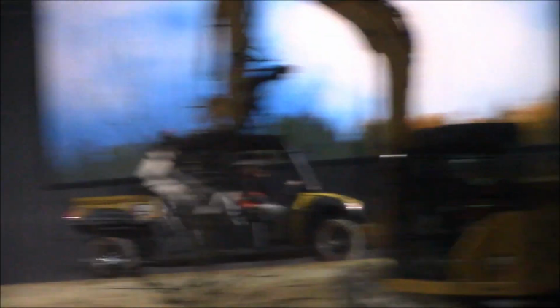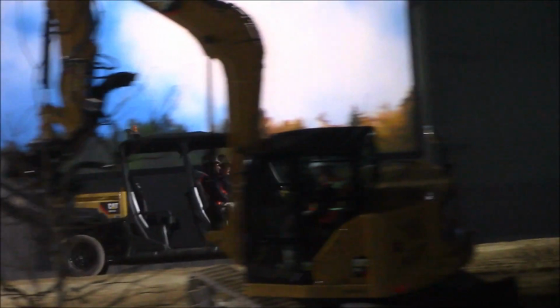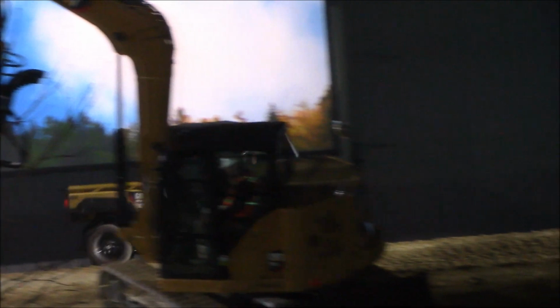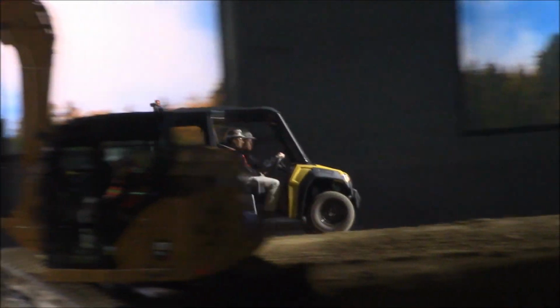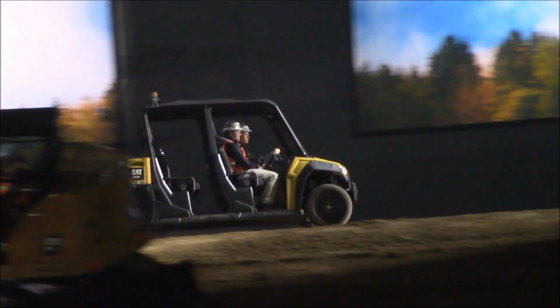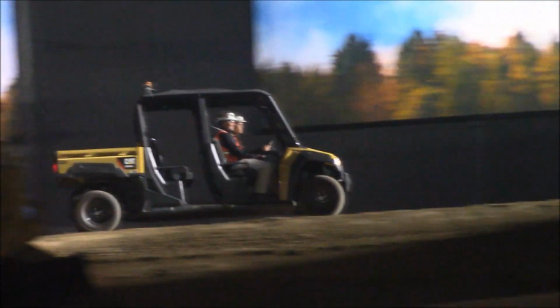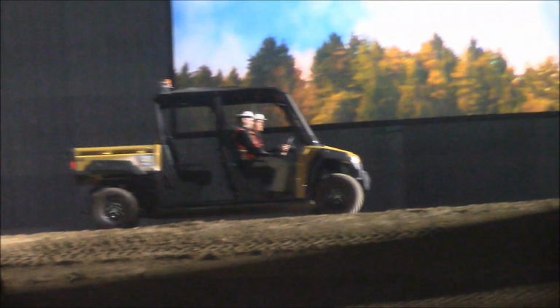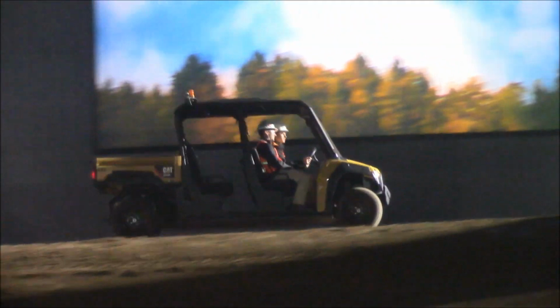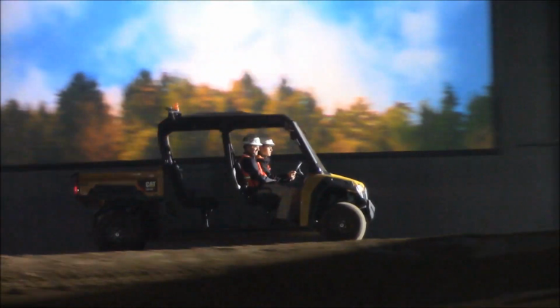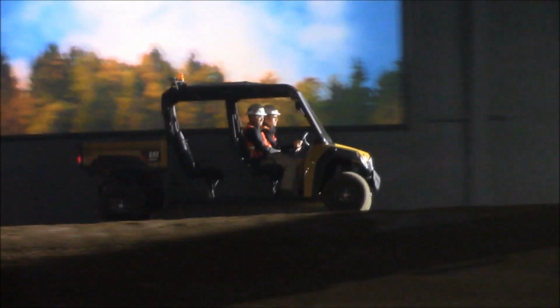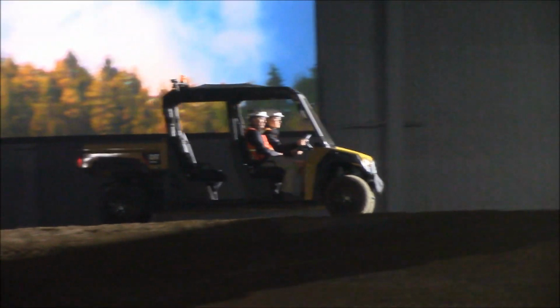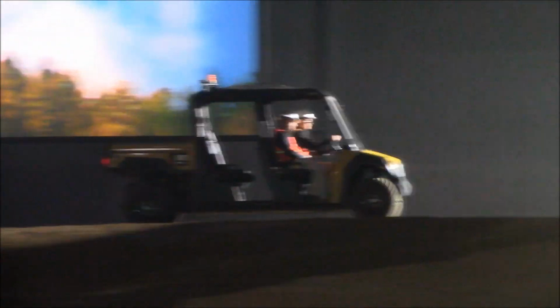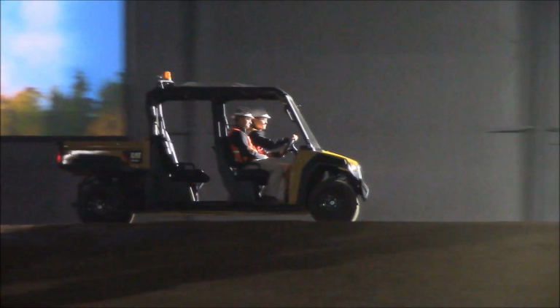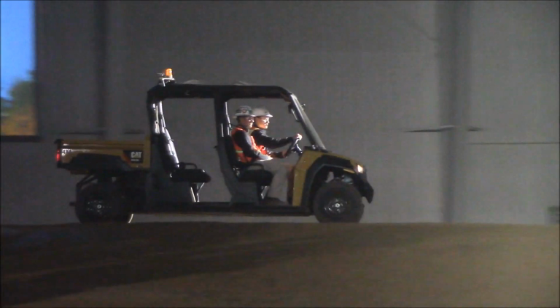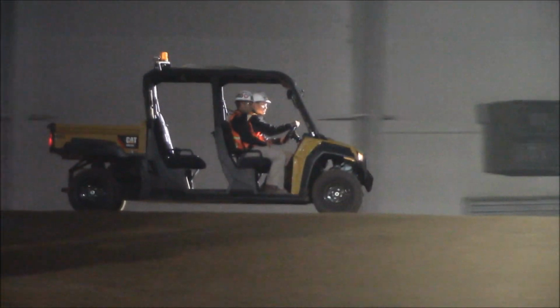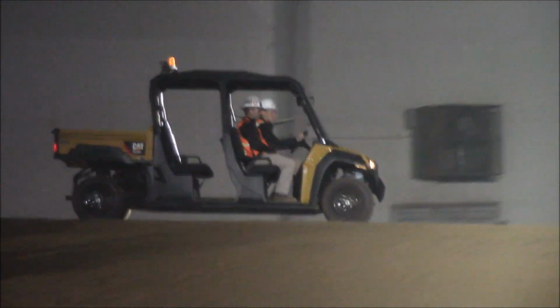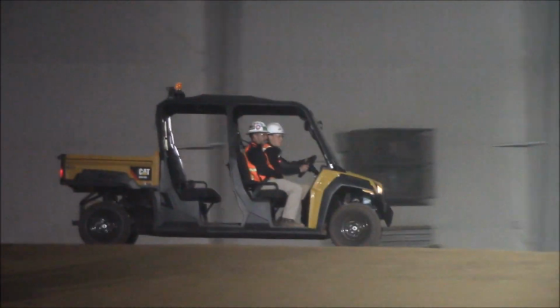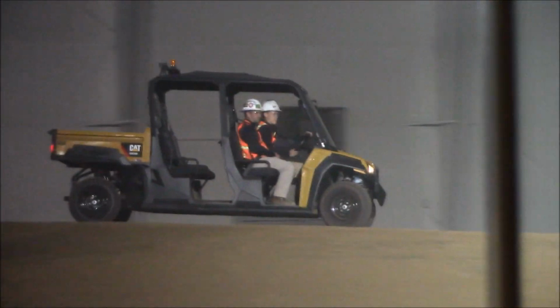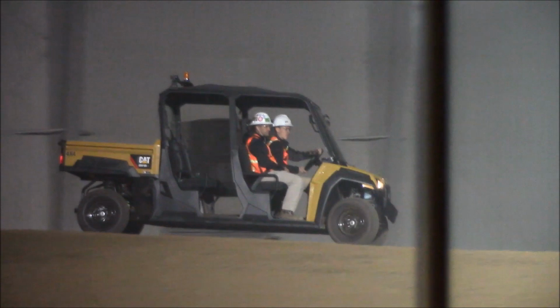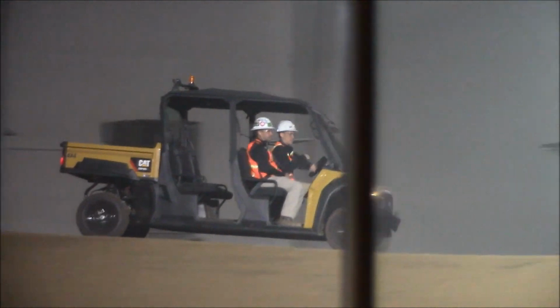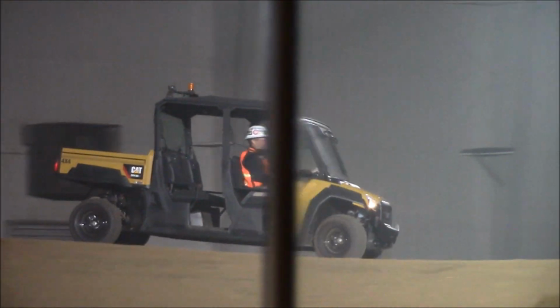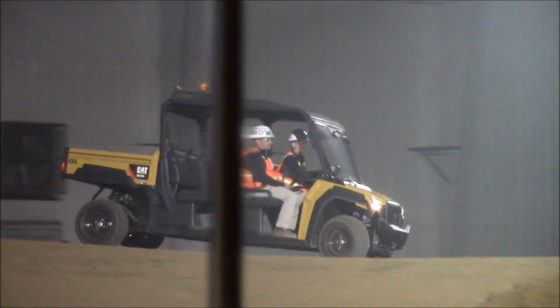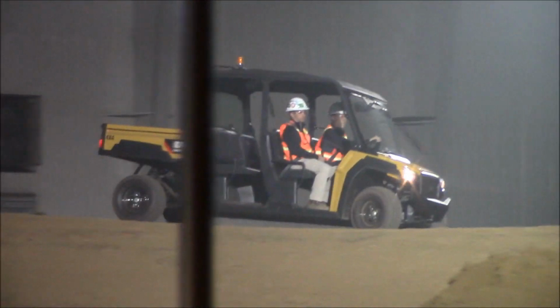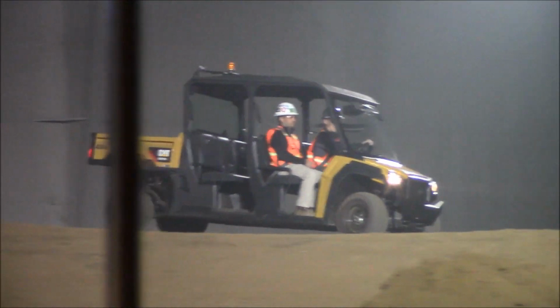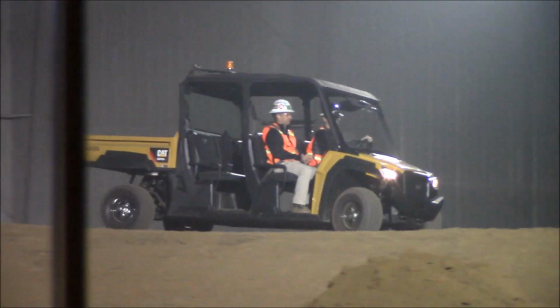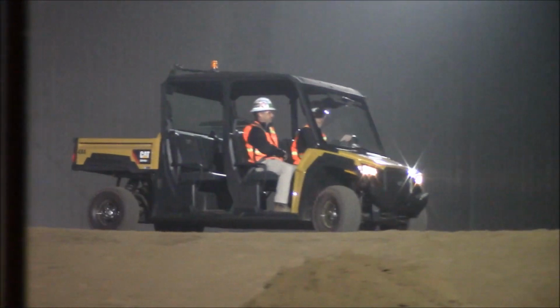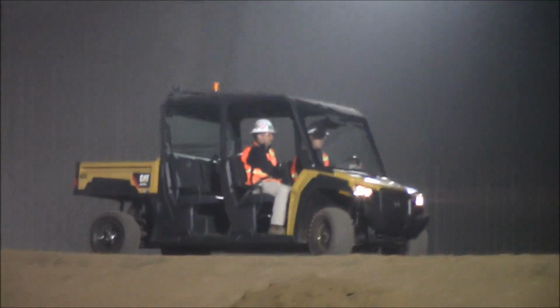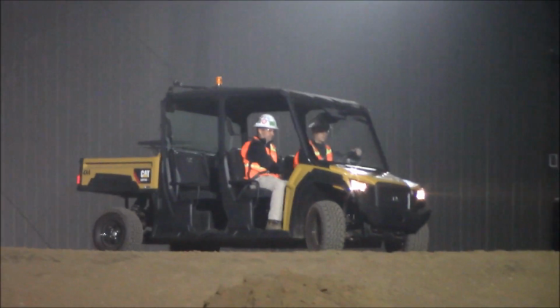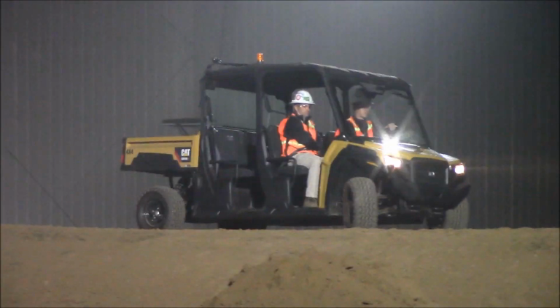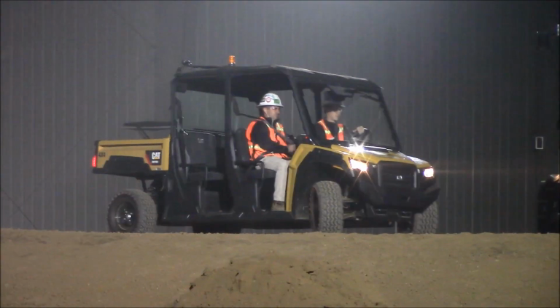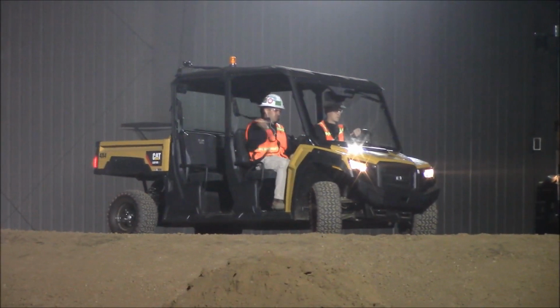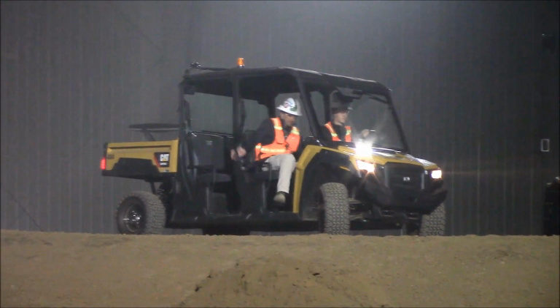Like our popular two-seaters, the CUV105B has a top speed of 25 miles an hour, while the CUV85 has a top speed of 45 miles an hour.